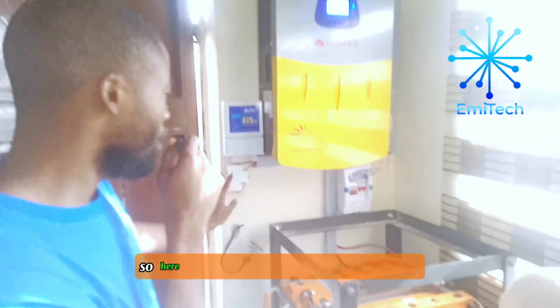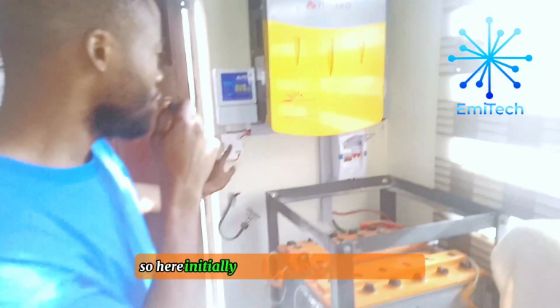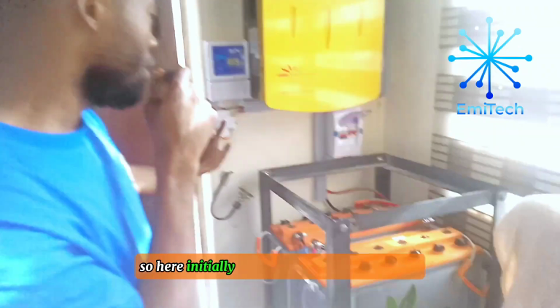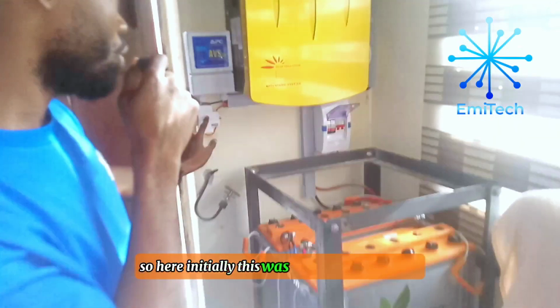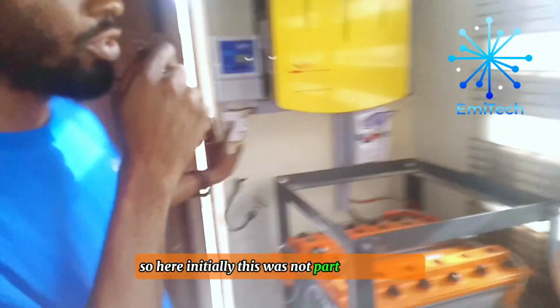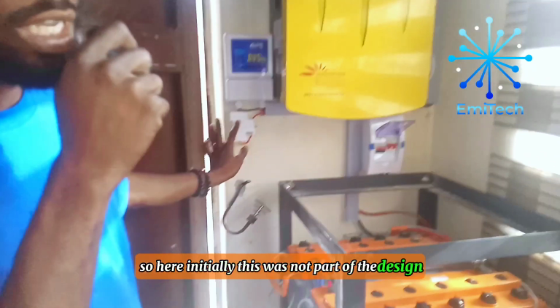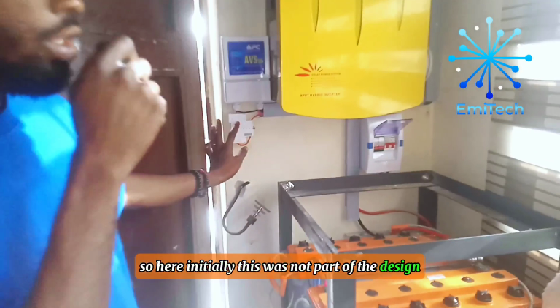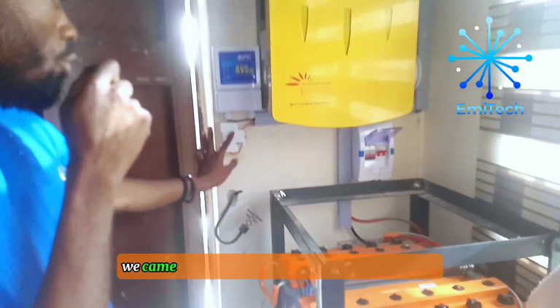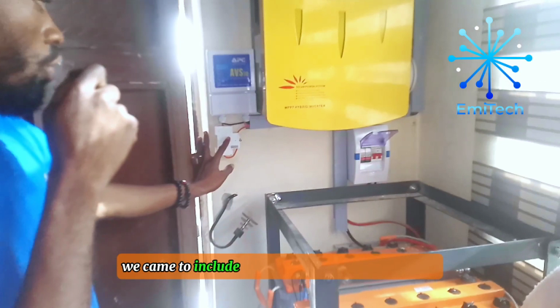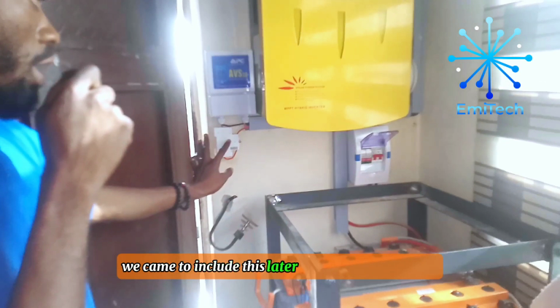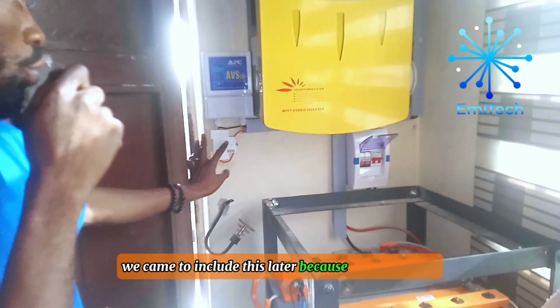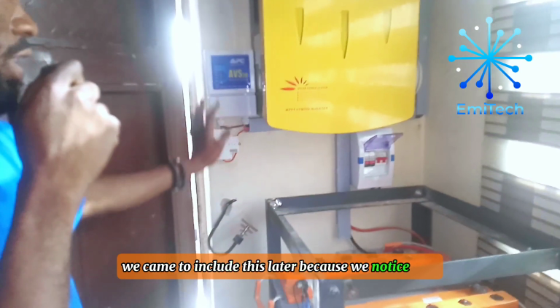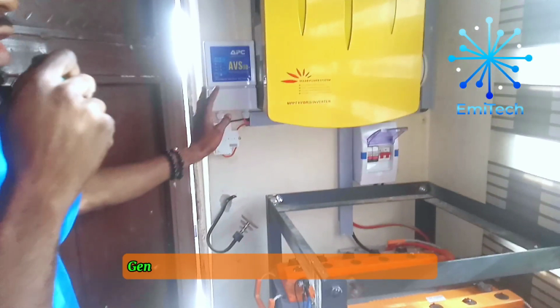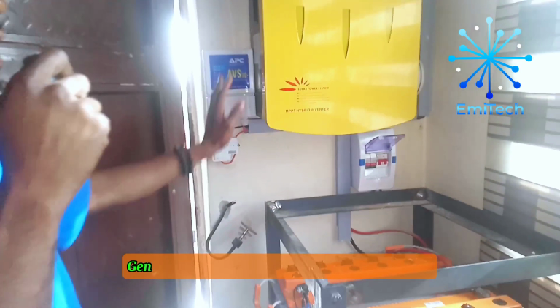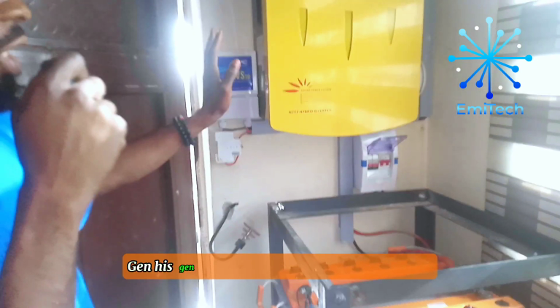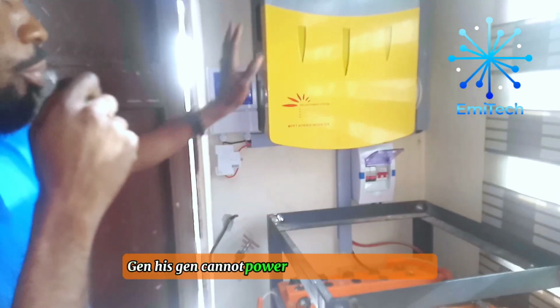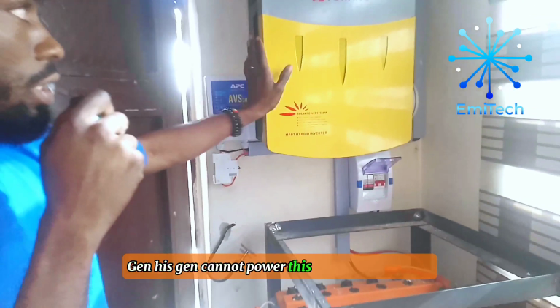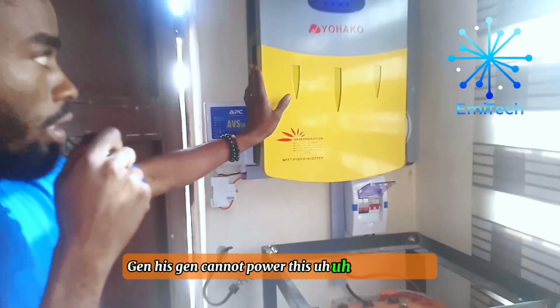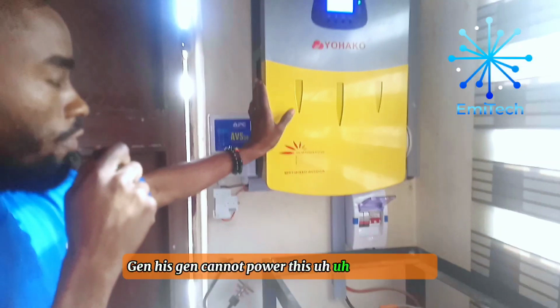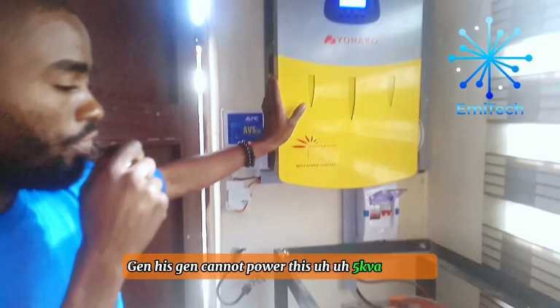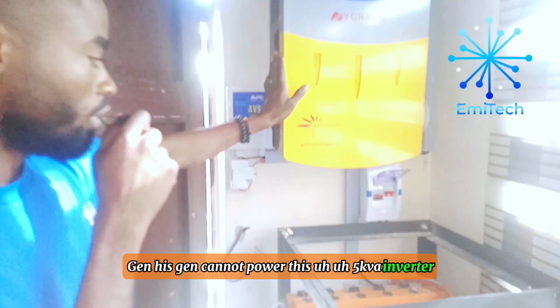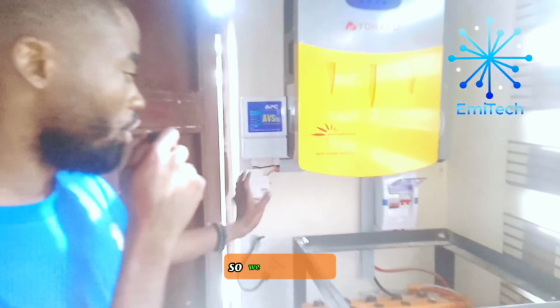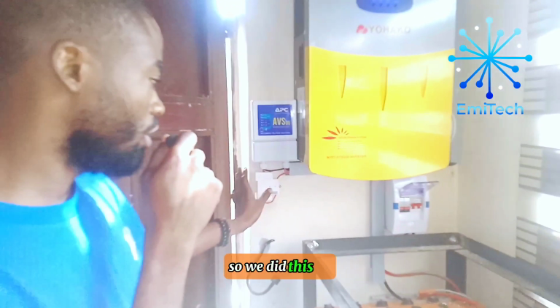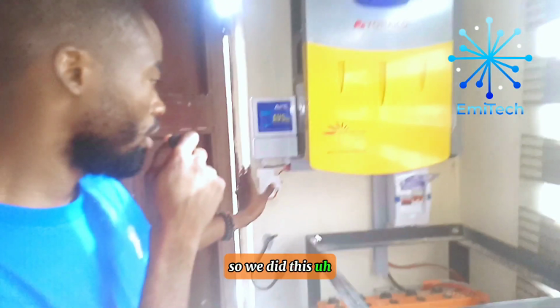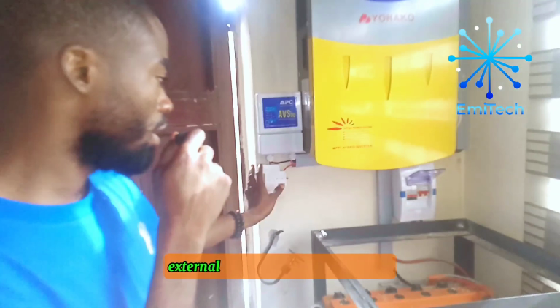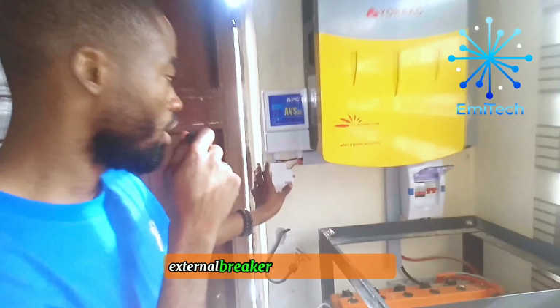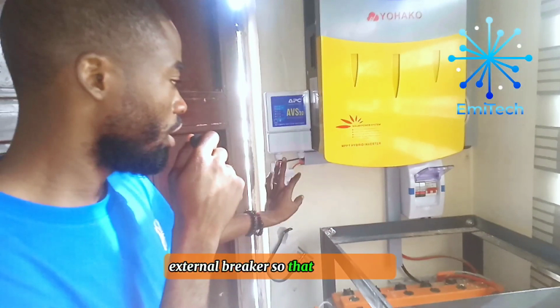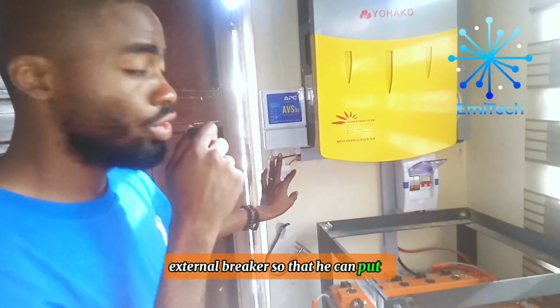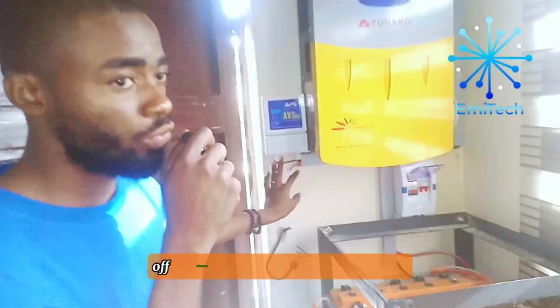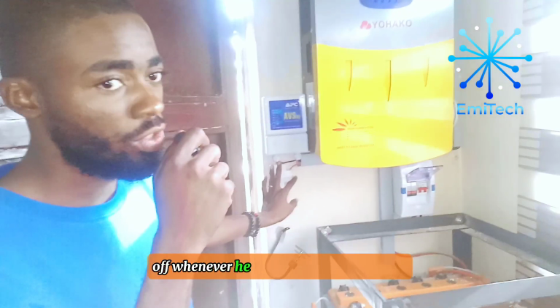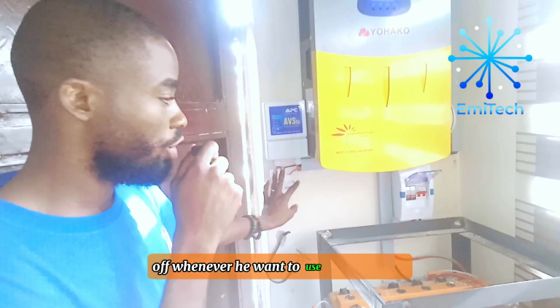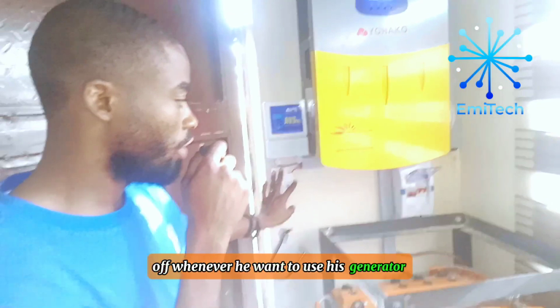Initially this was not part of the design. We came to include this later because we noticed his generator can overload this 5KV inverter, so we did this external breaker so that he can put it off whenever he wants to use the generator.